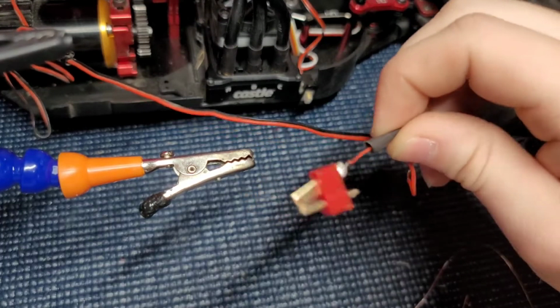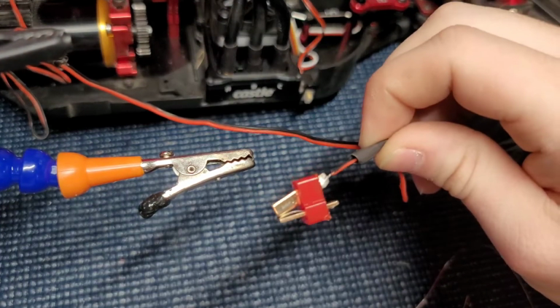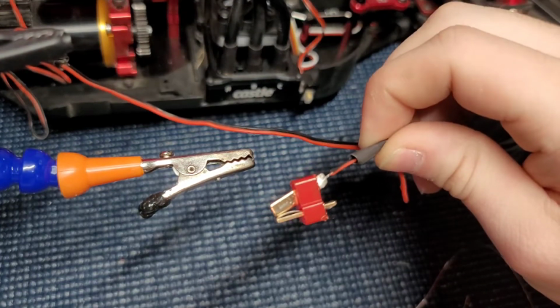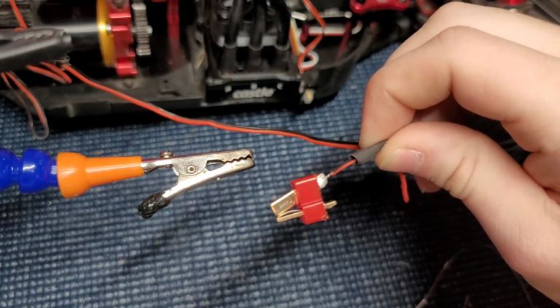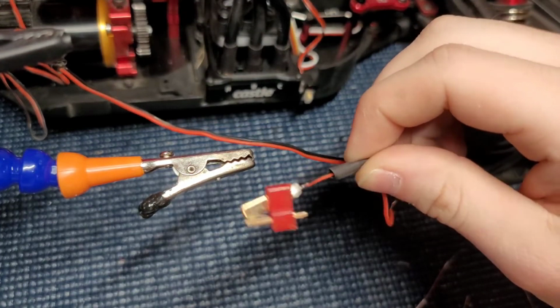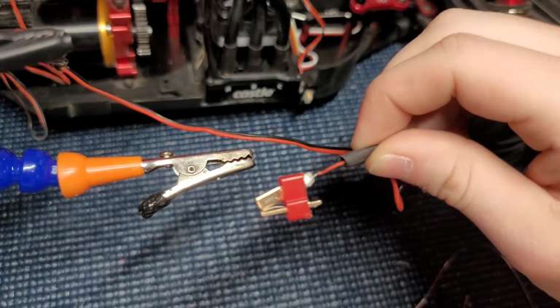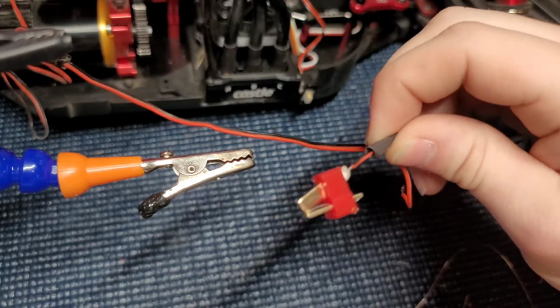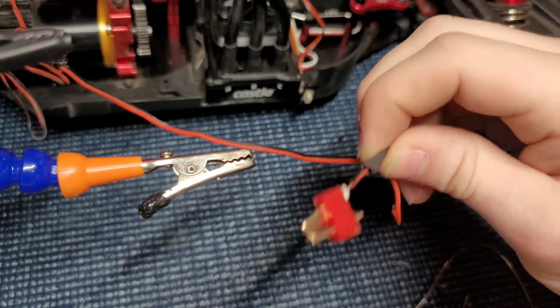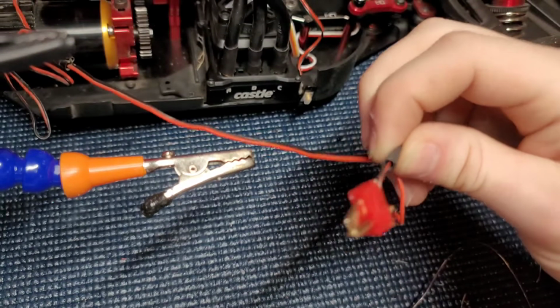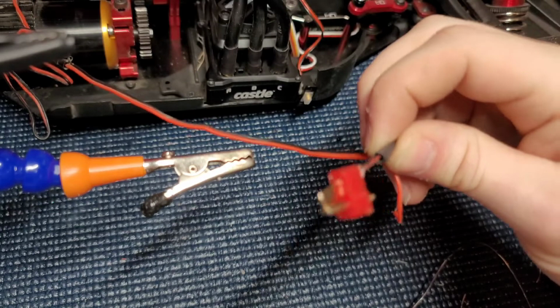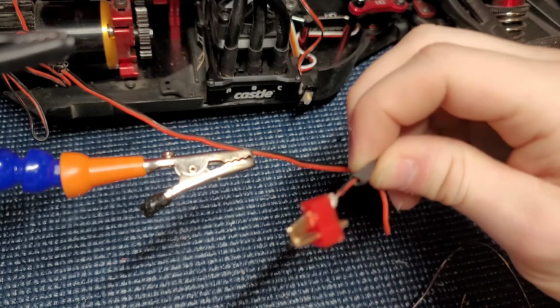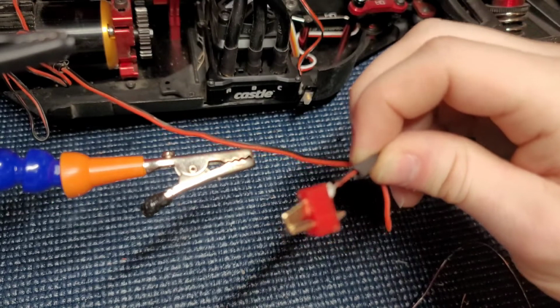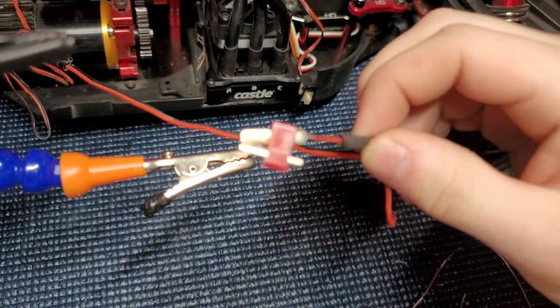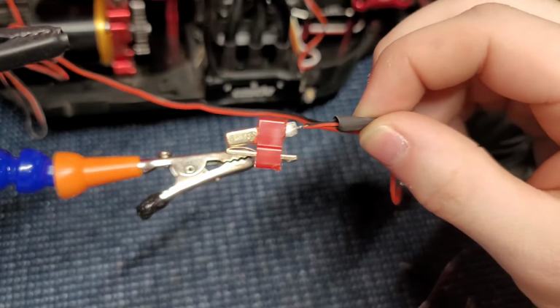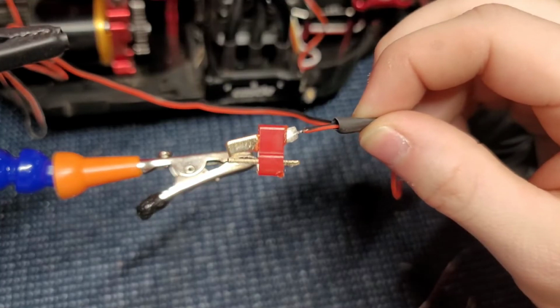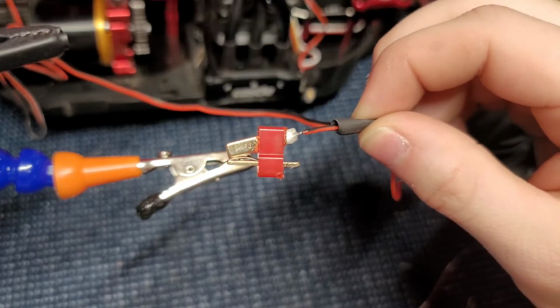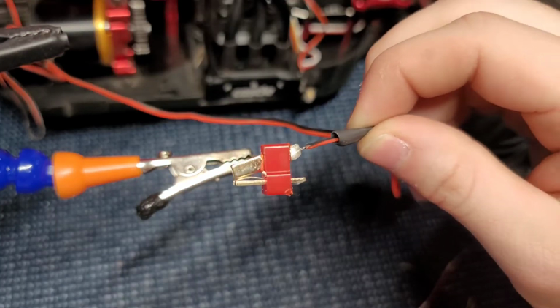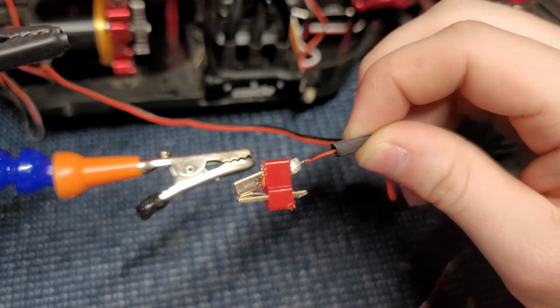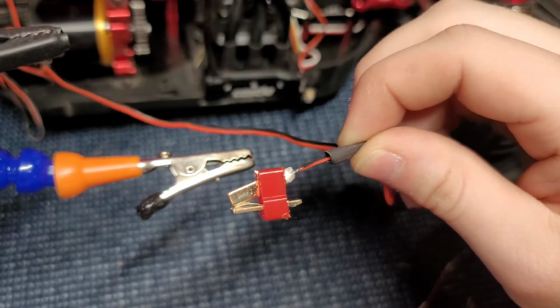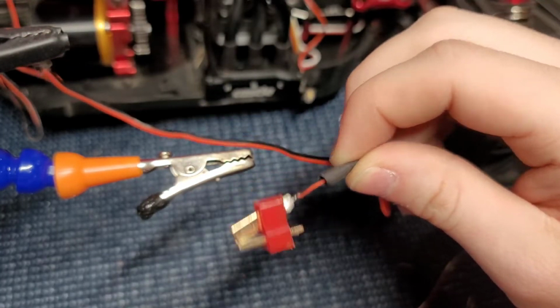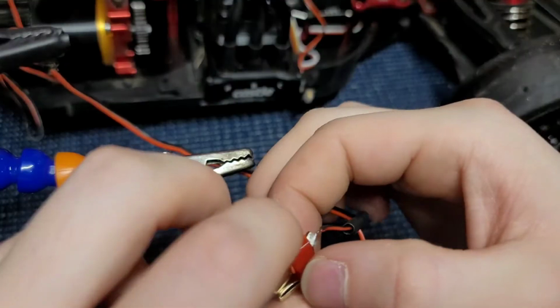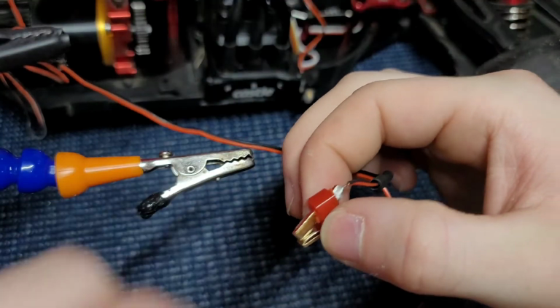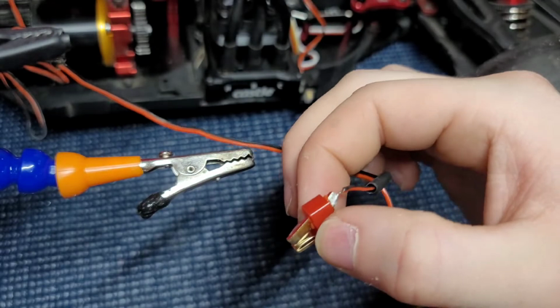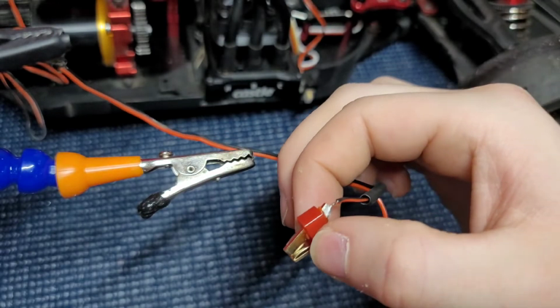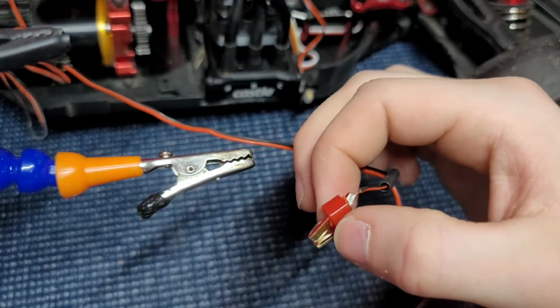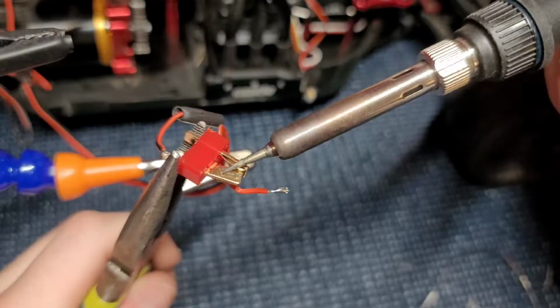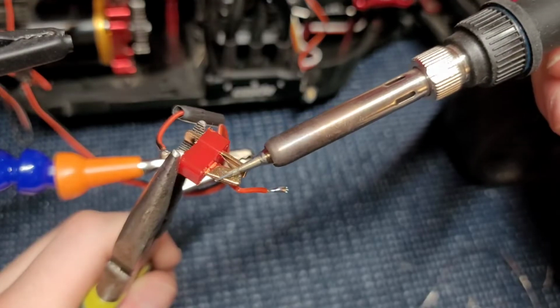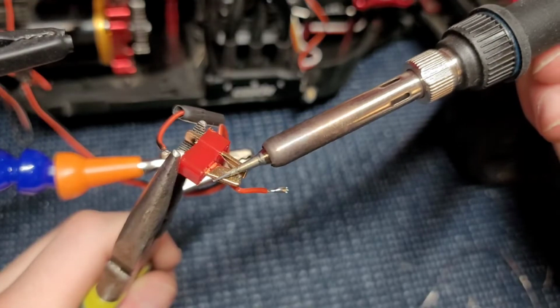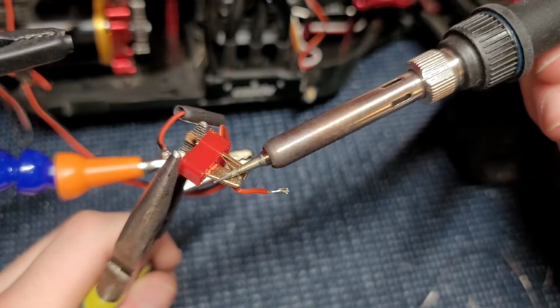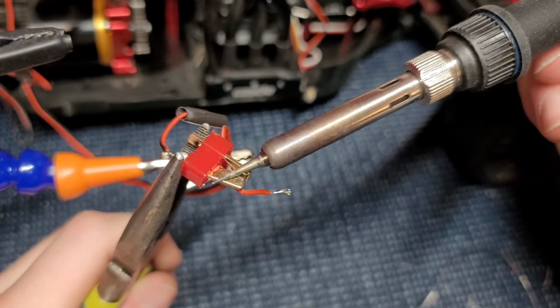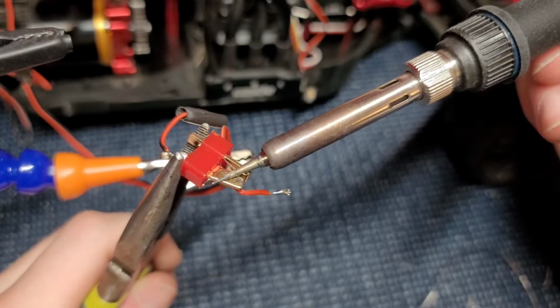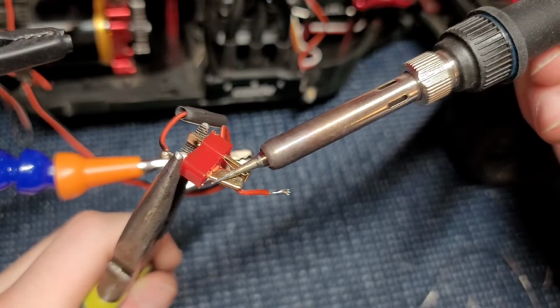Well, I've never soldered one of these before and now I know not to do that. I don't know if I can fix that — let me try to unsolder it.